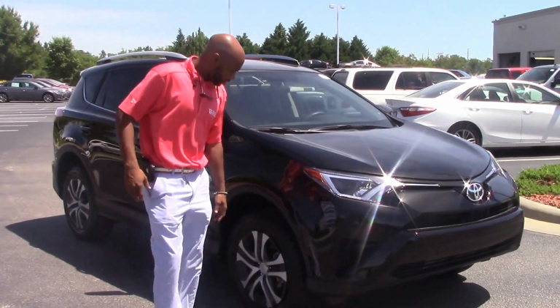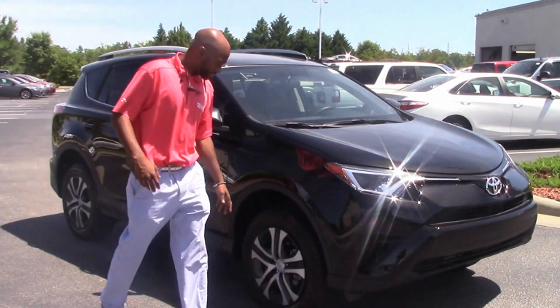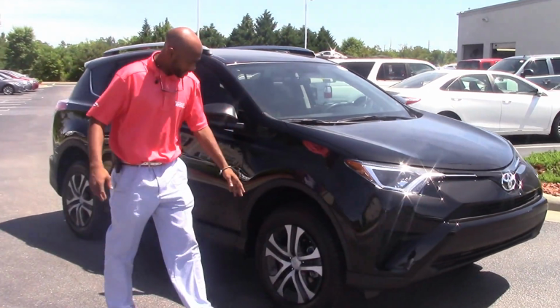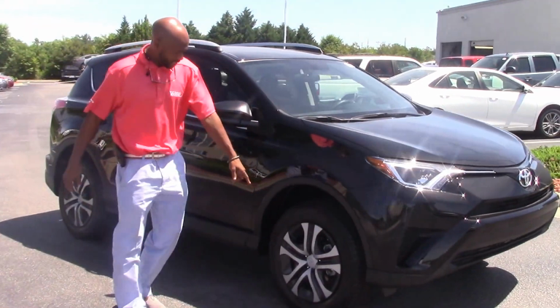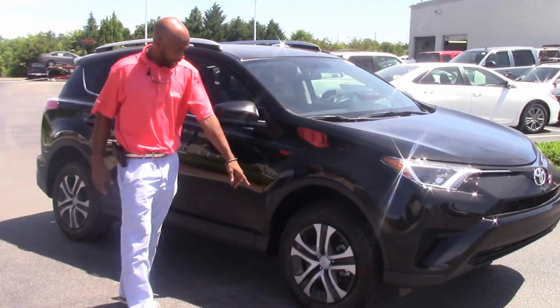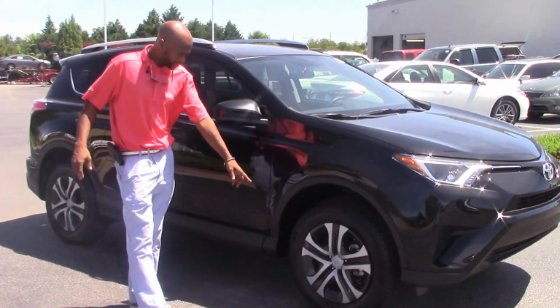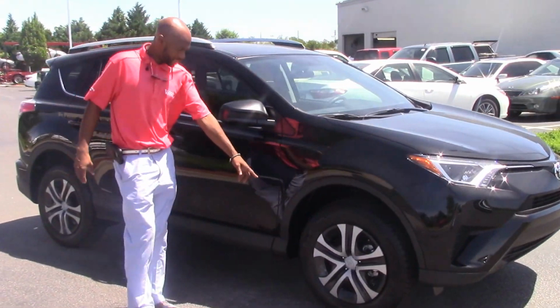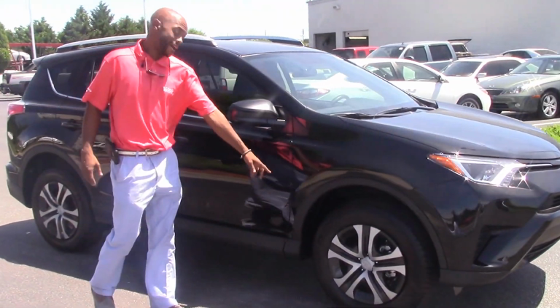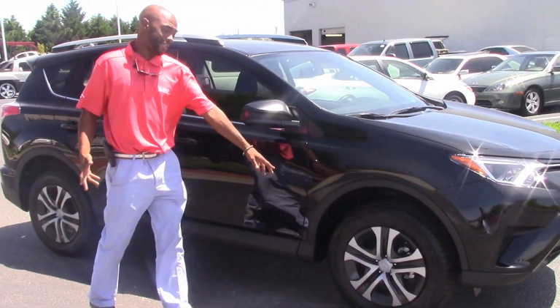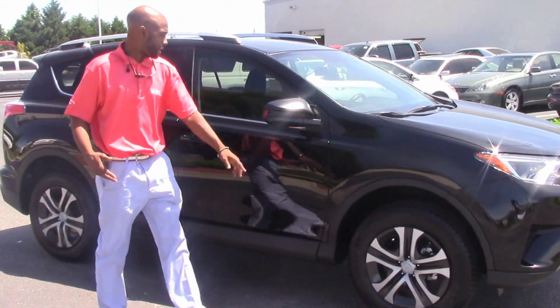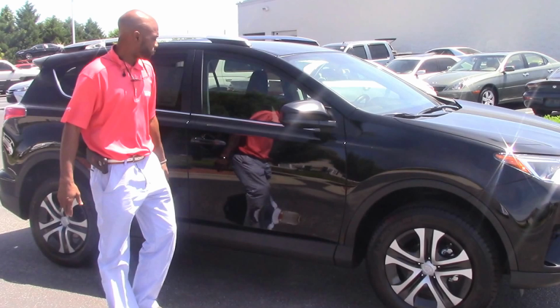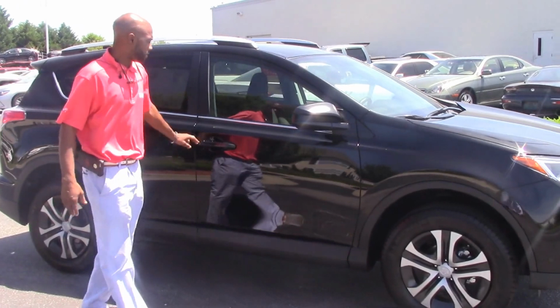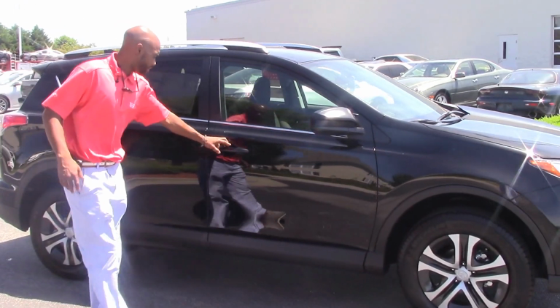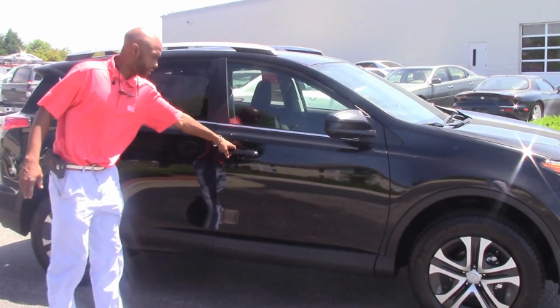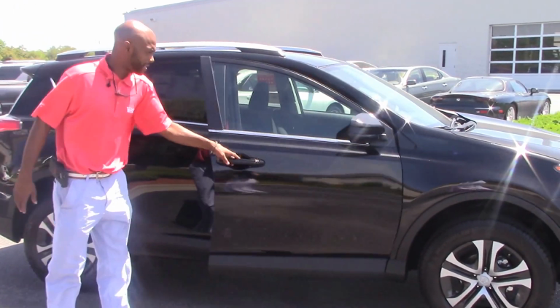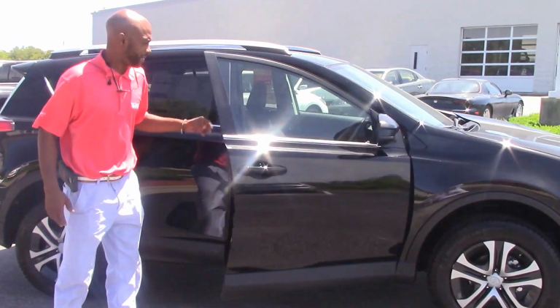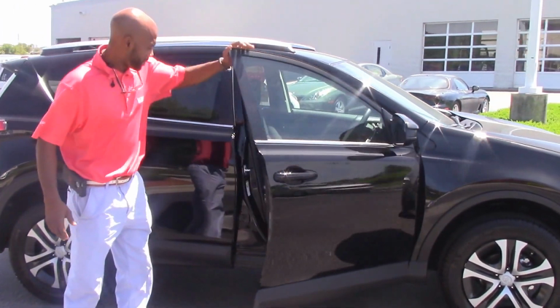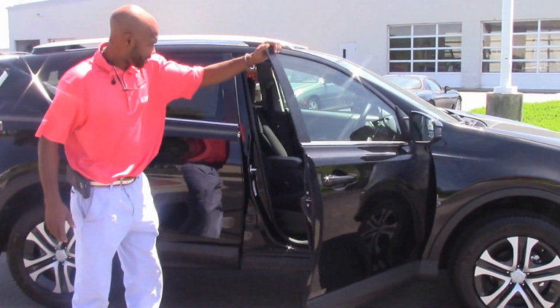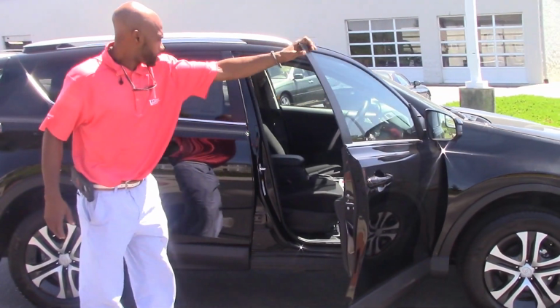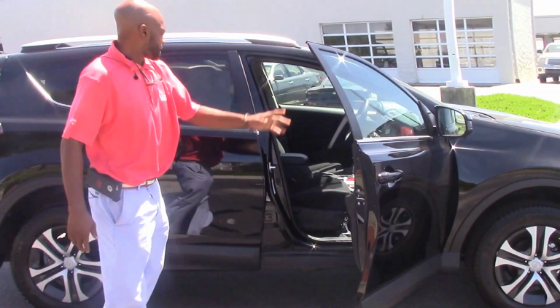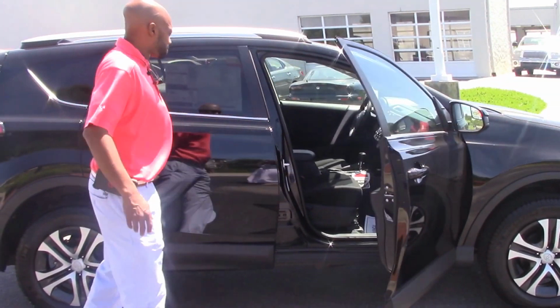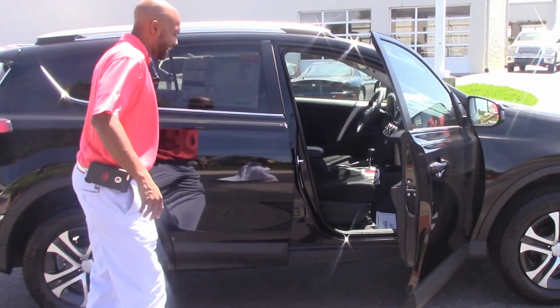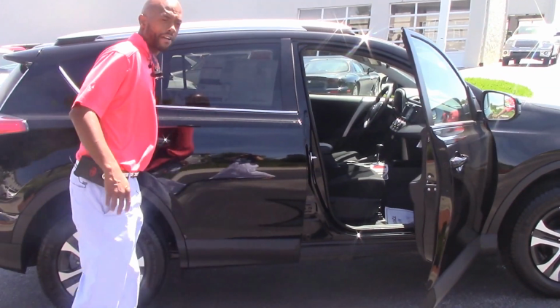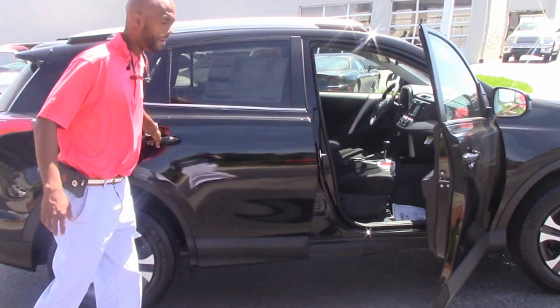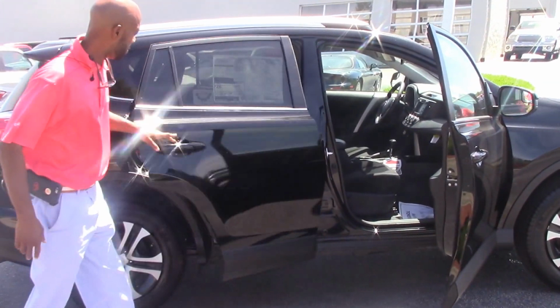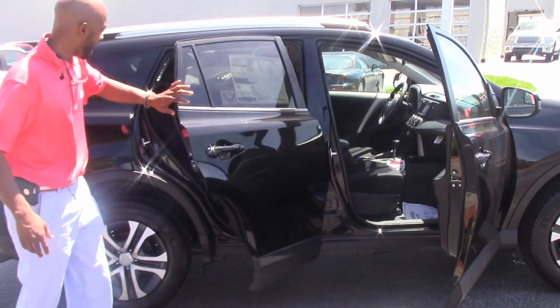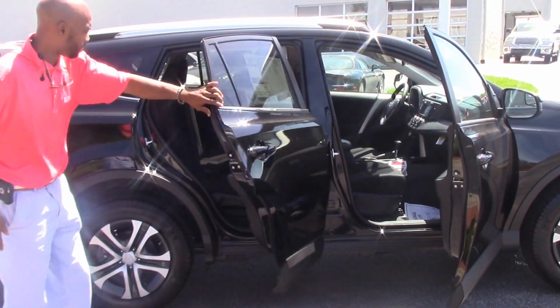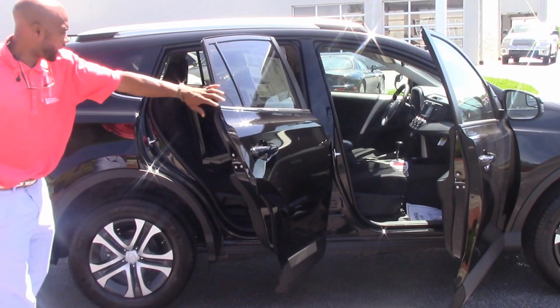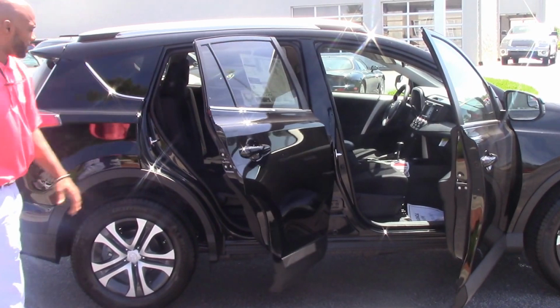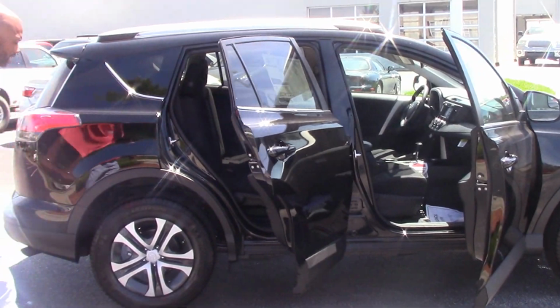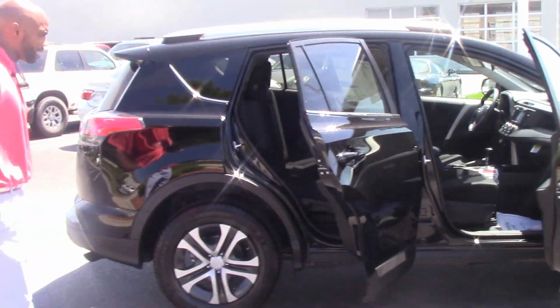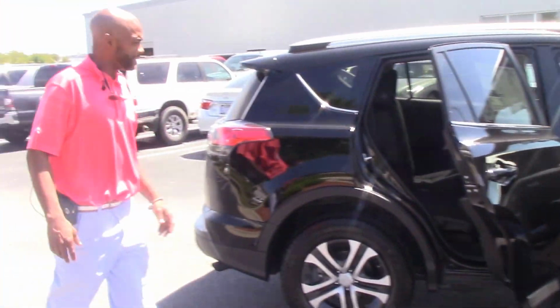Standard, you get the 17-inch alloy wheels. Of course you got your black interior, black on black, which is always a good combination.